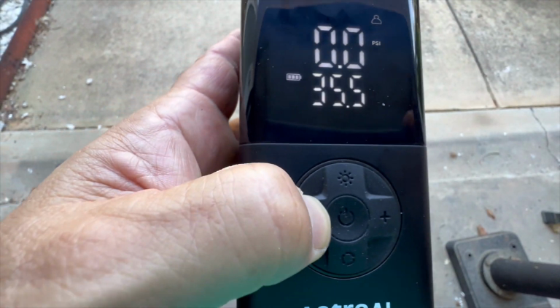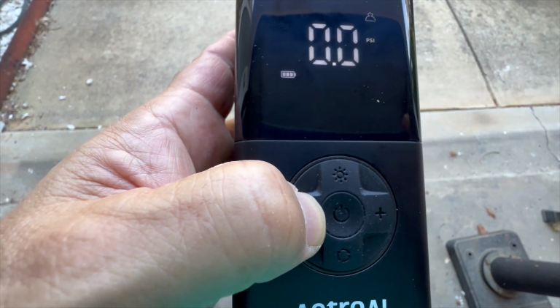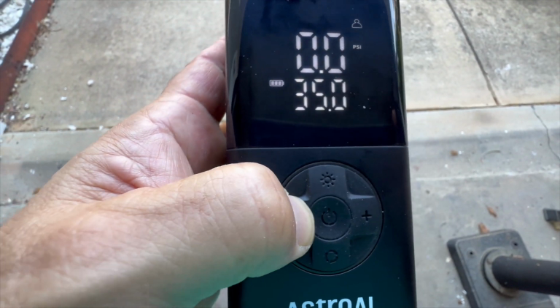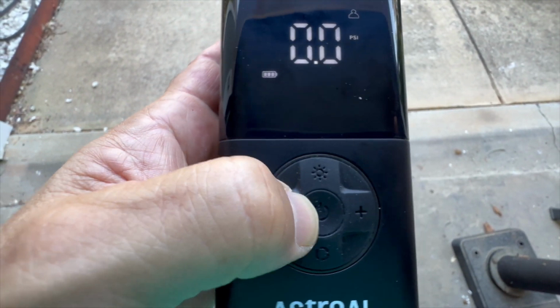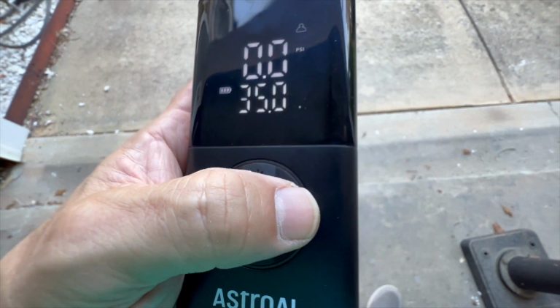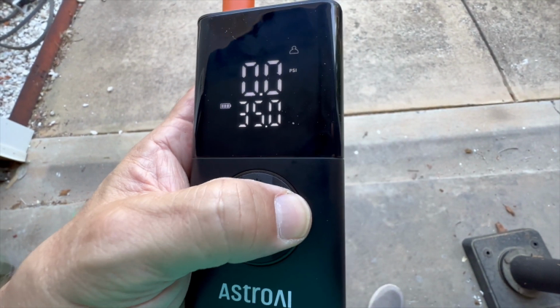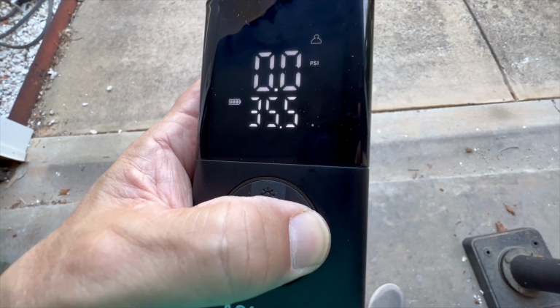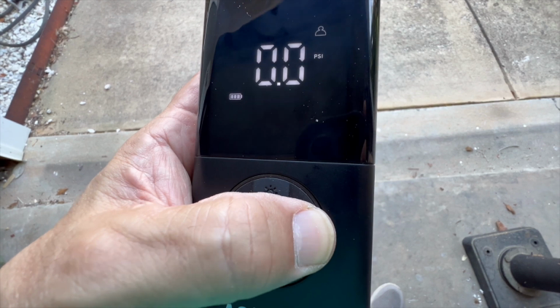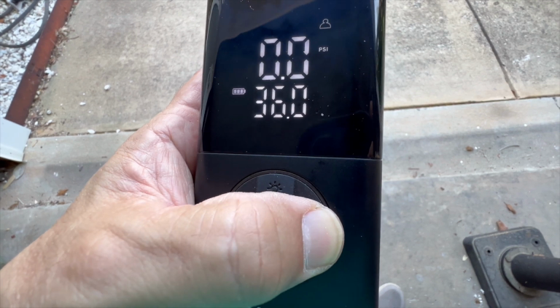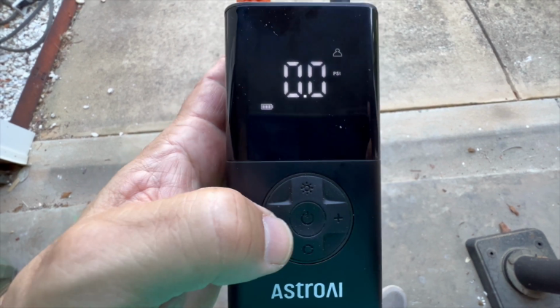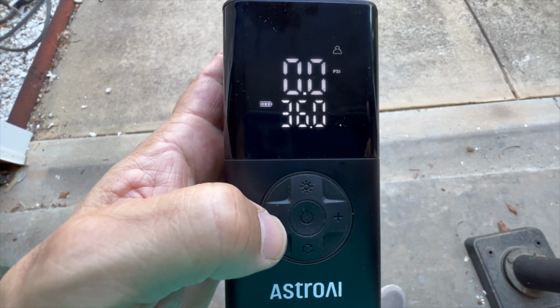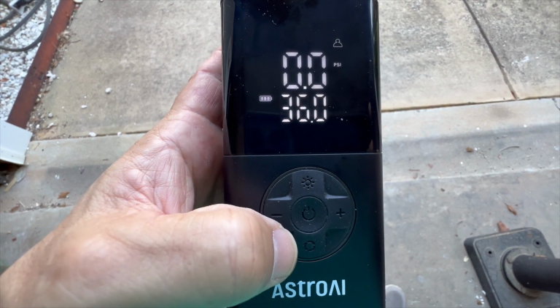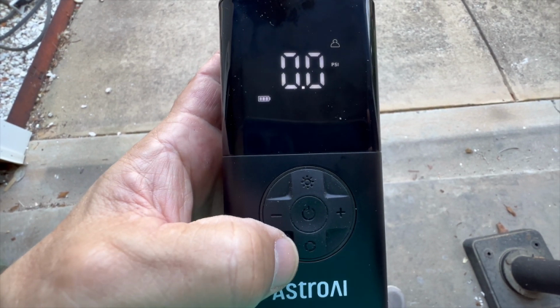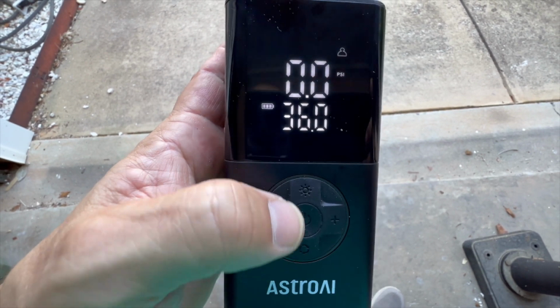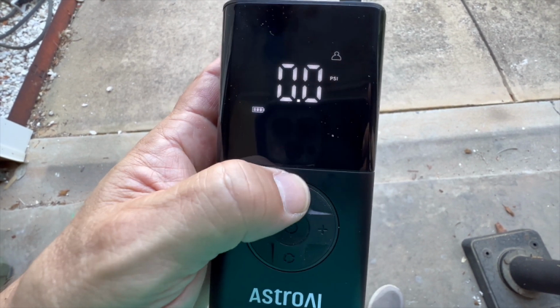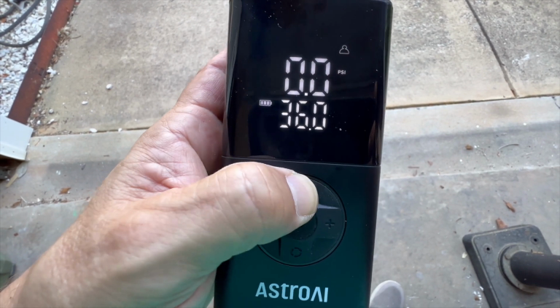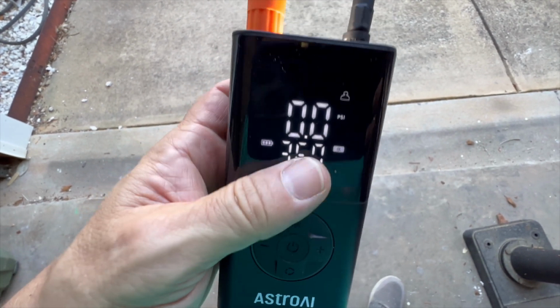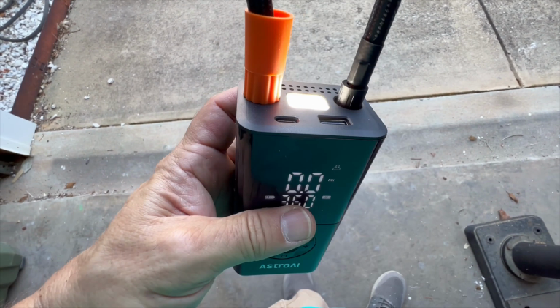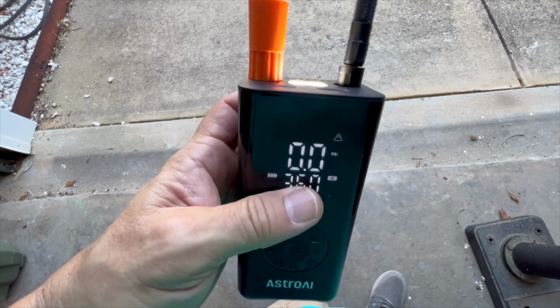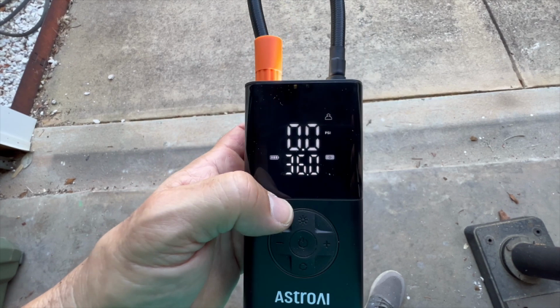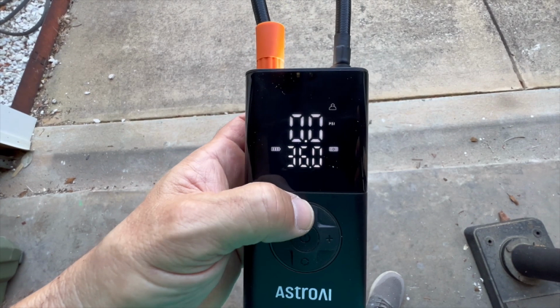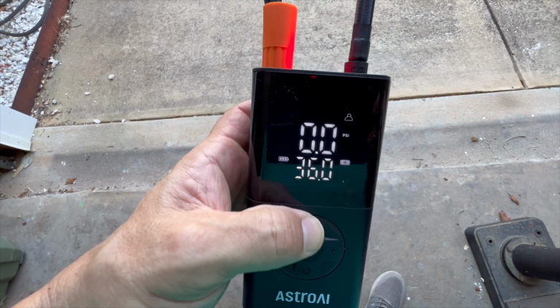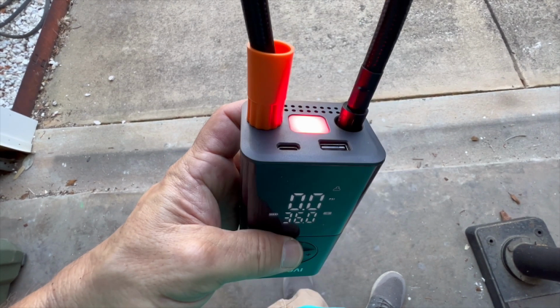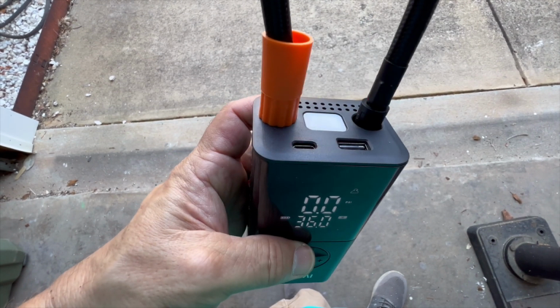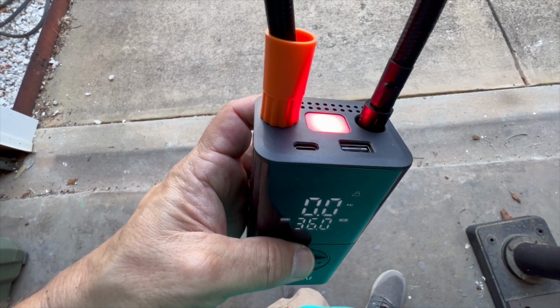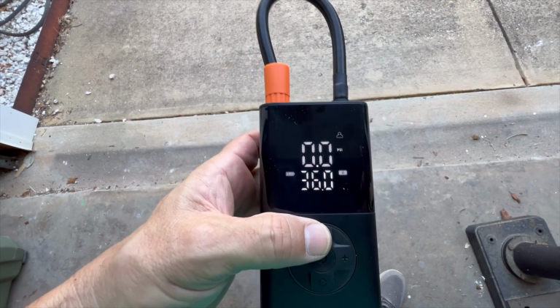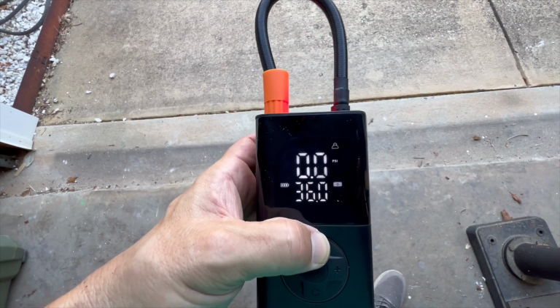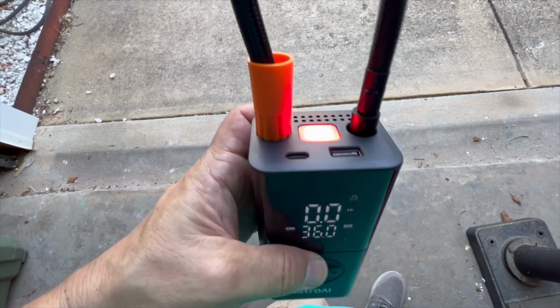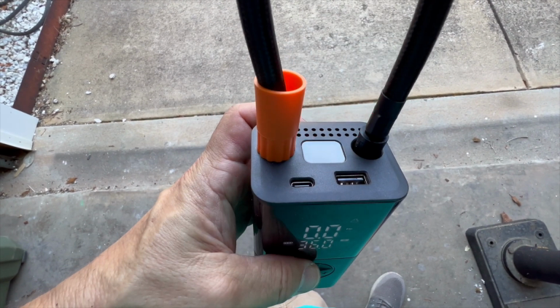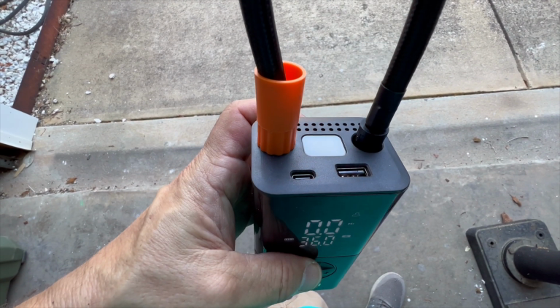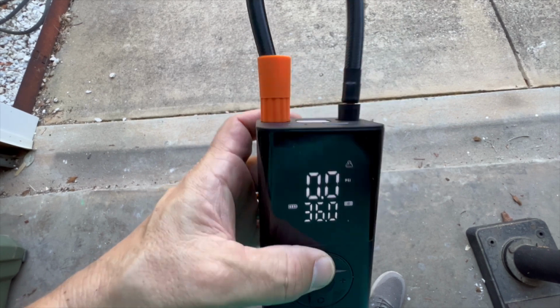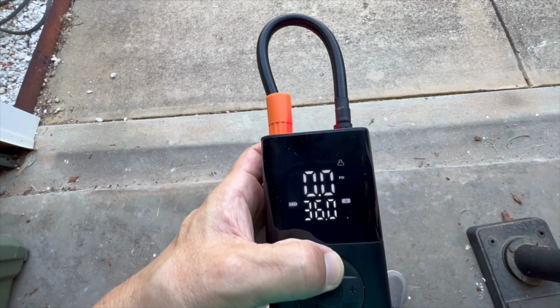A really nice feature of this one is it has five presets already in it. Whether it's a basketball or a bicycle tire or a car tire, it's probably already preset in here, and you can adjust those according to your own type.